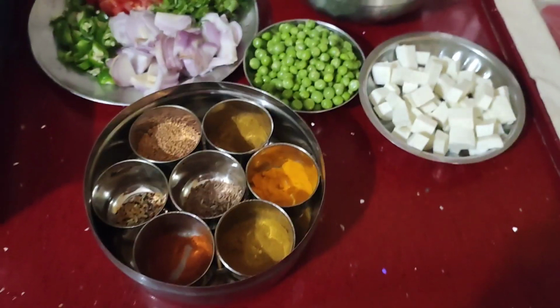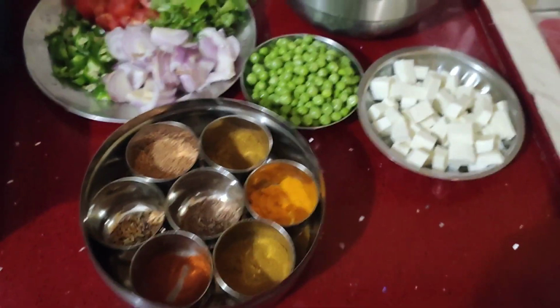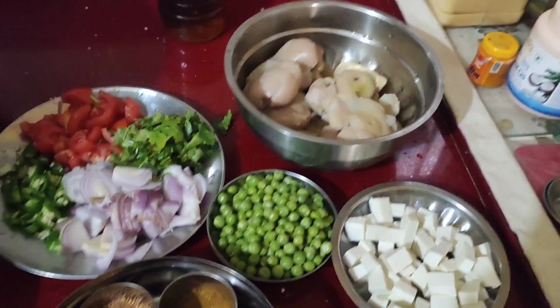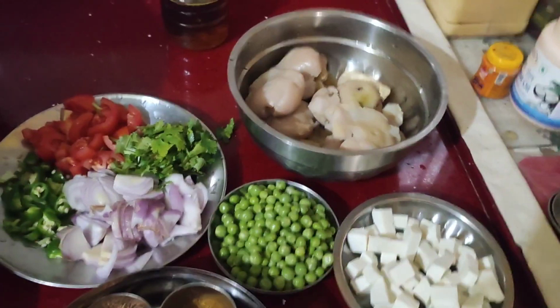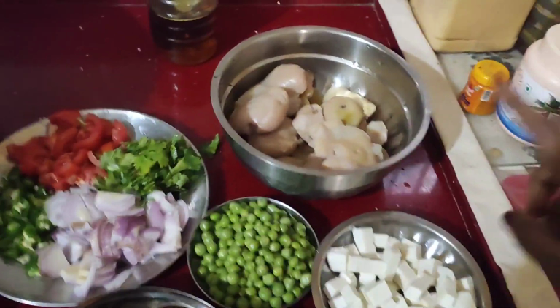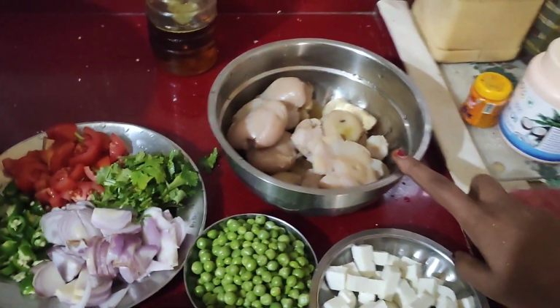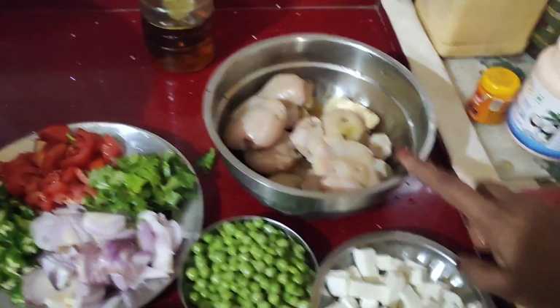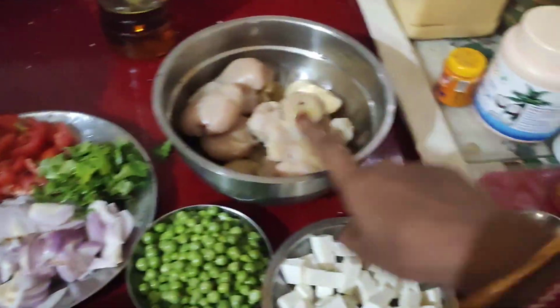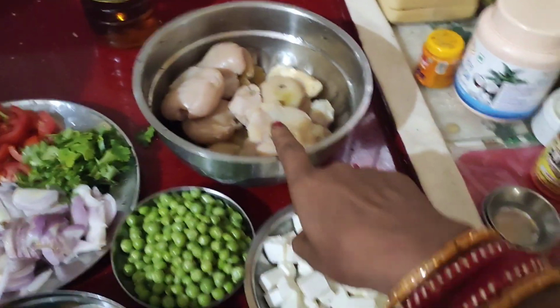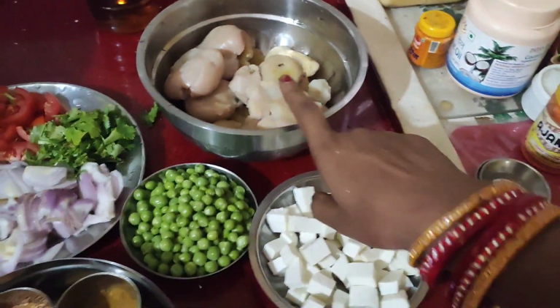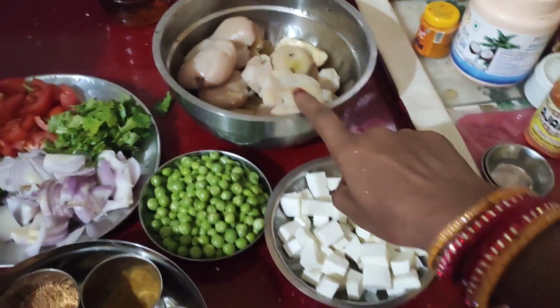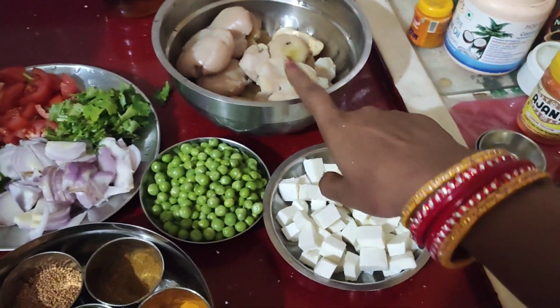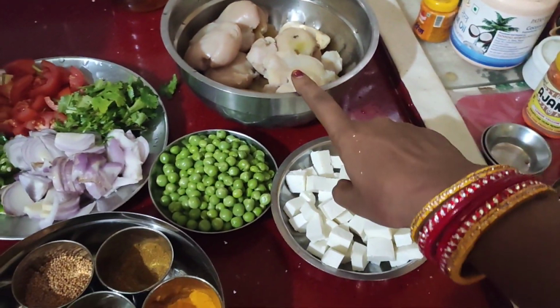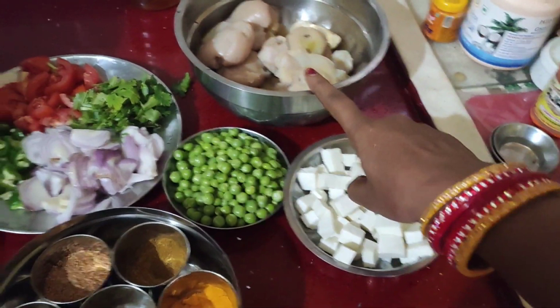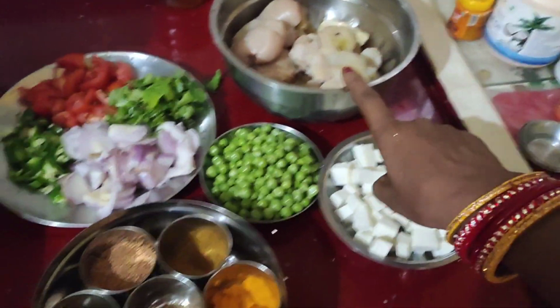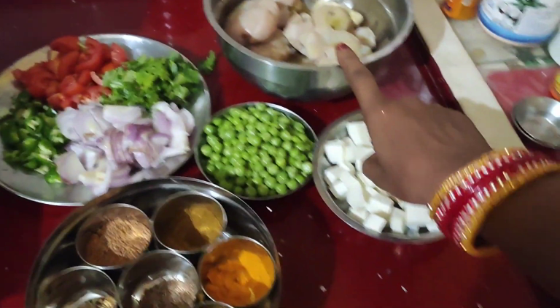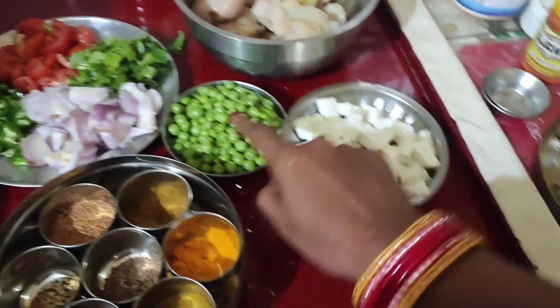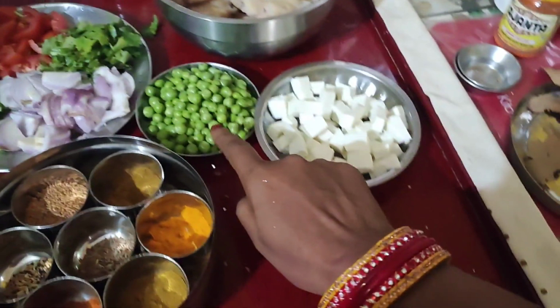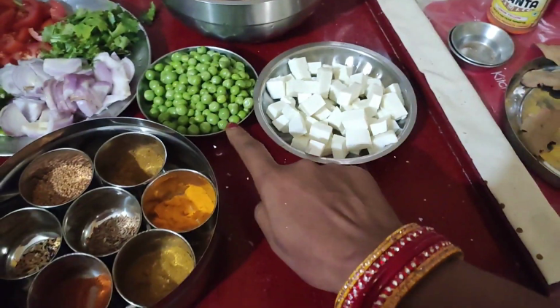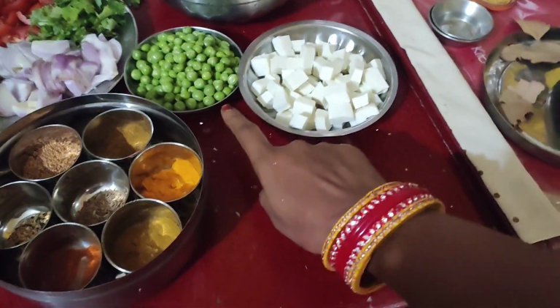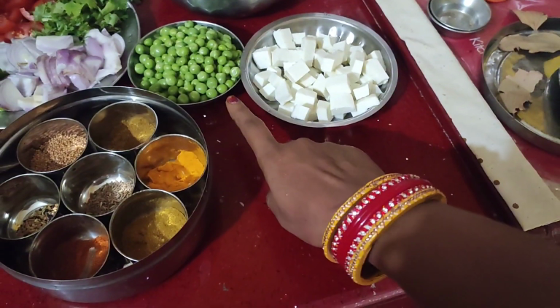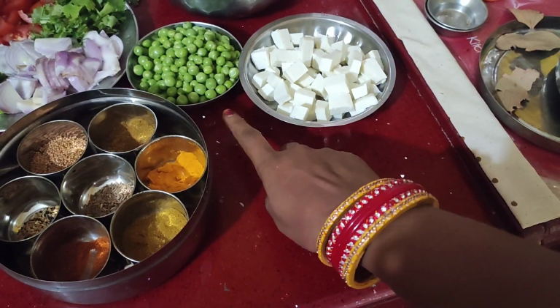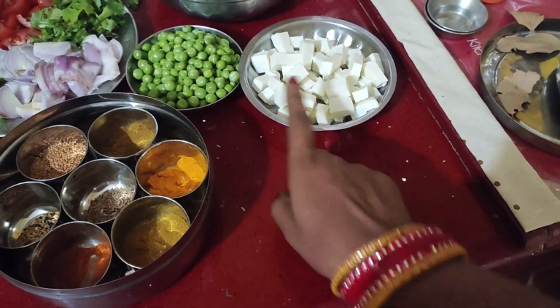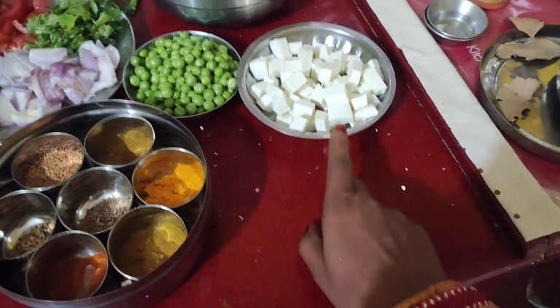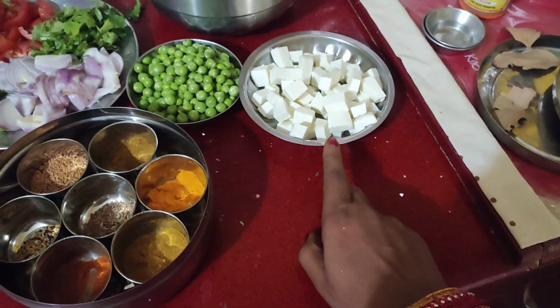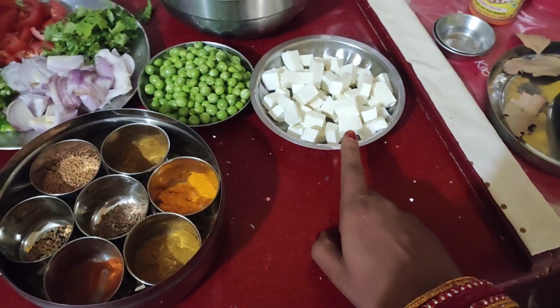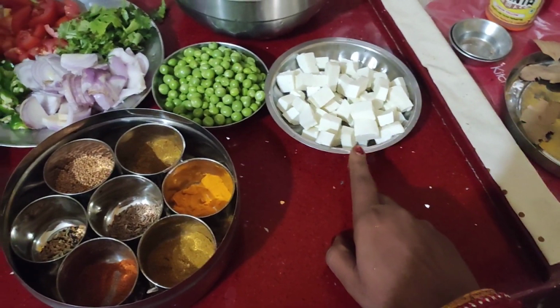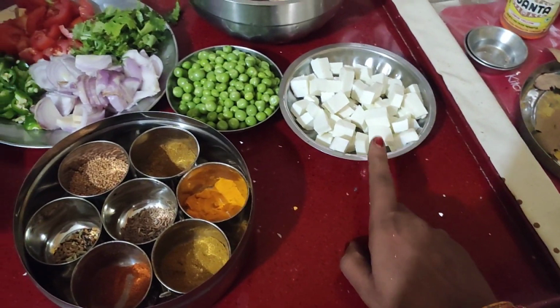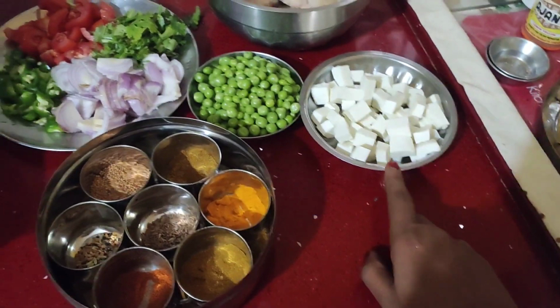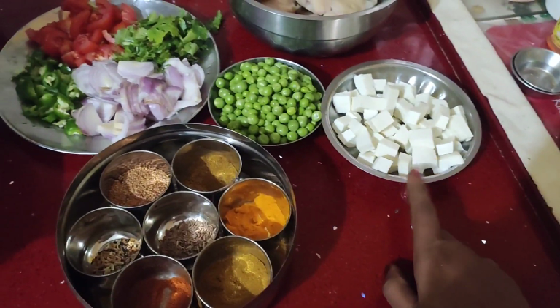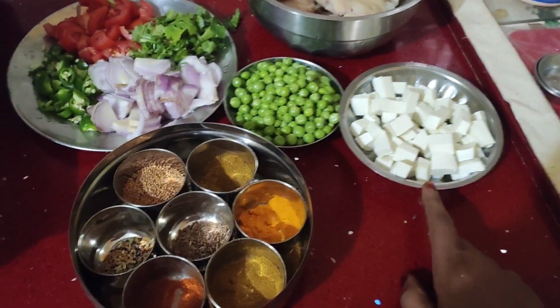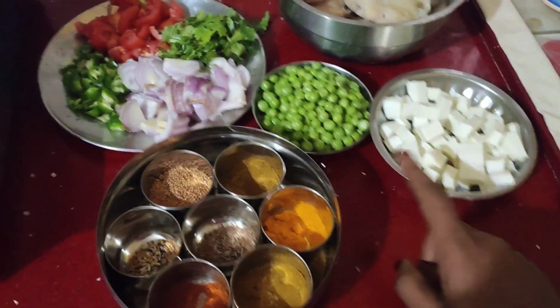I'm using all the garlic oil and I'm going to remove all the garlic oil. I'm cutting the garlic oil.